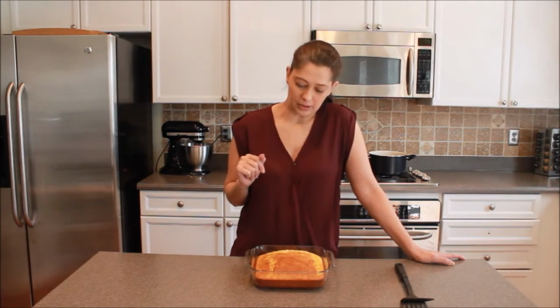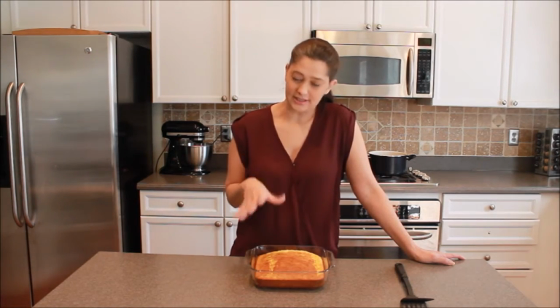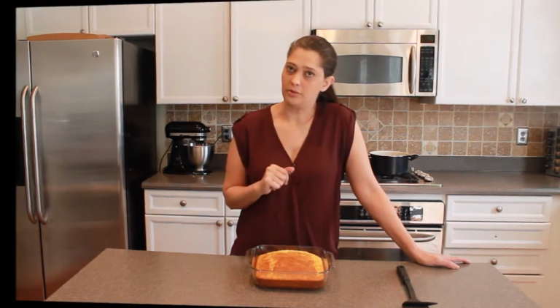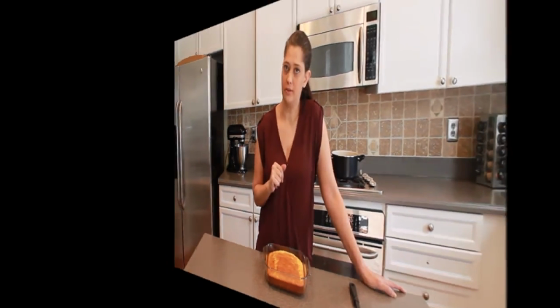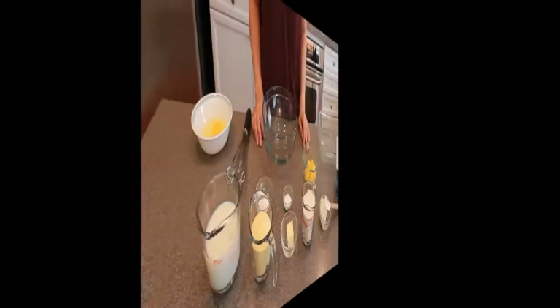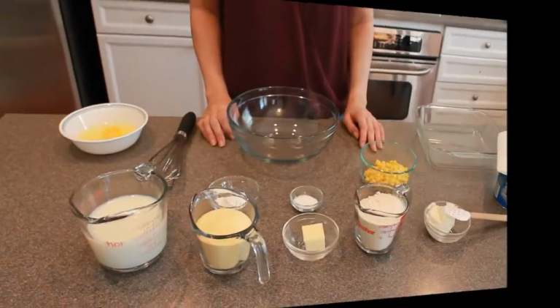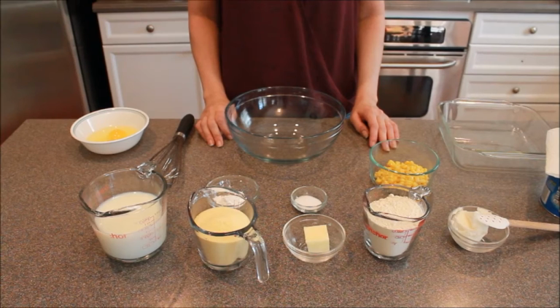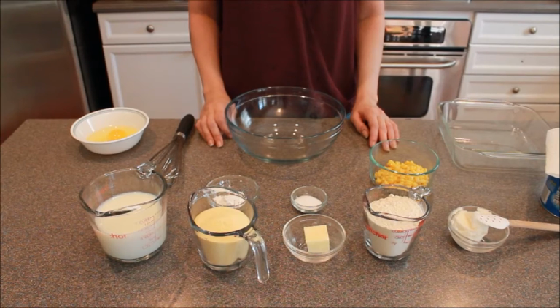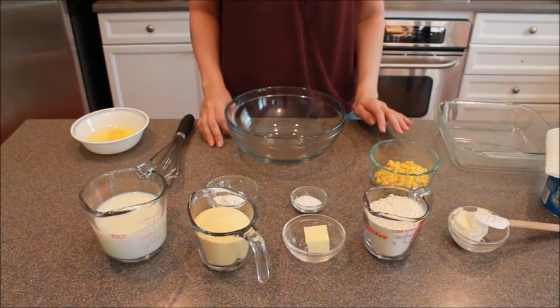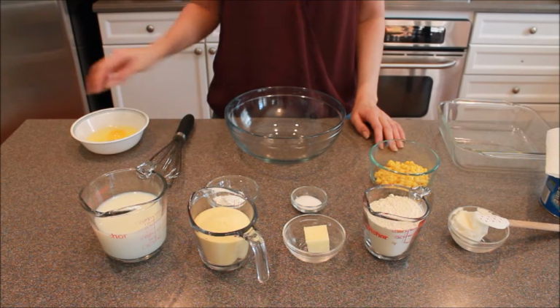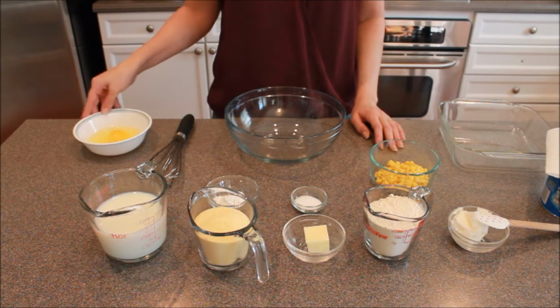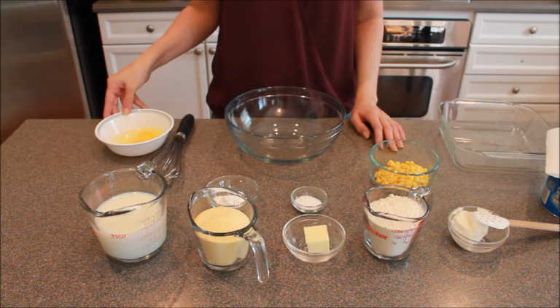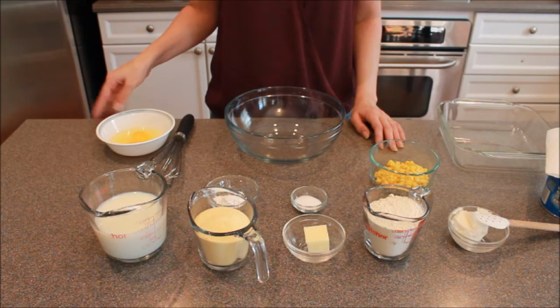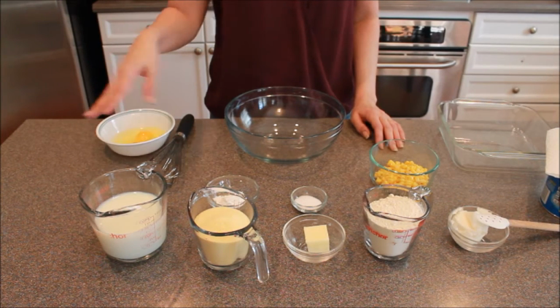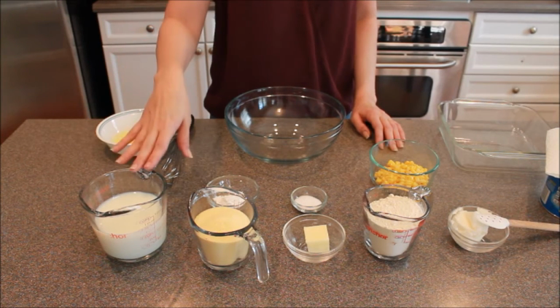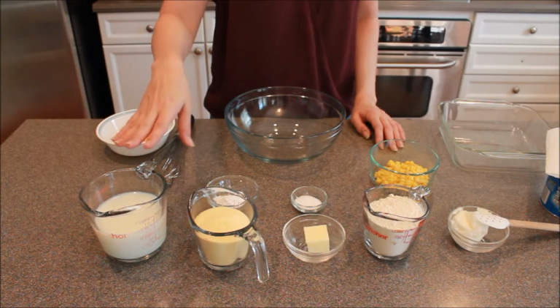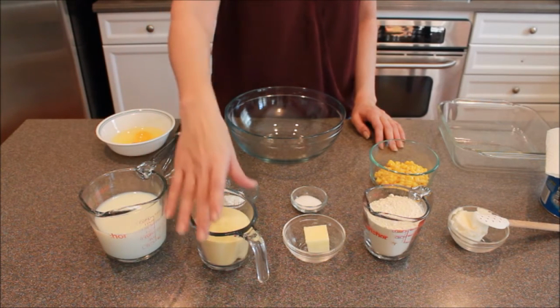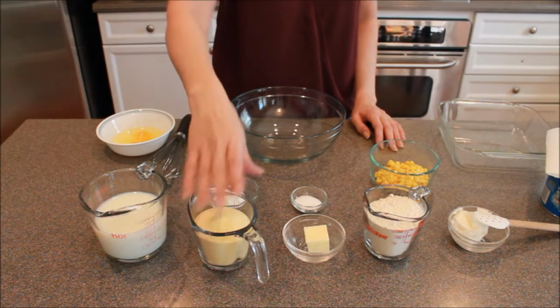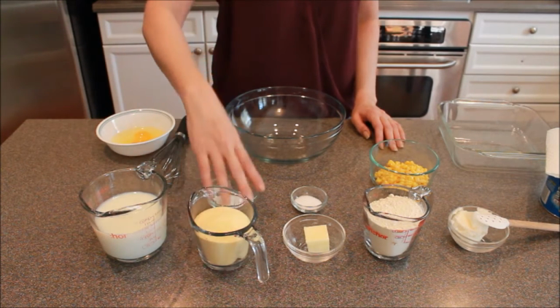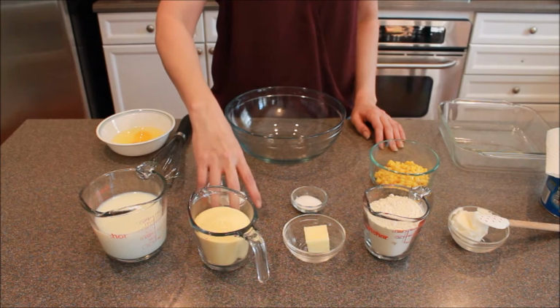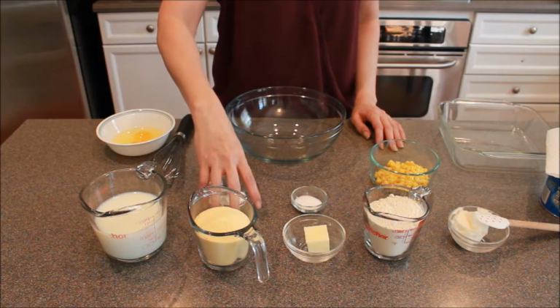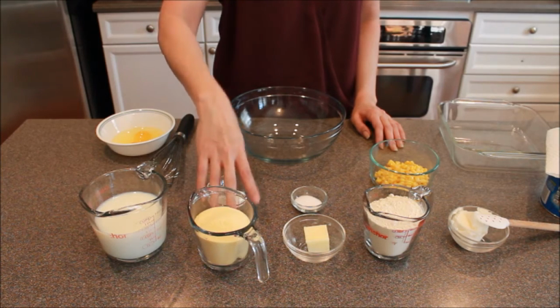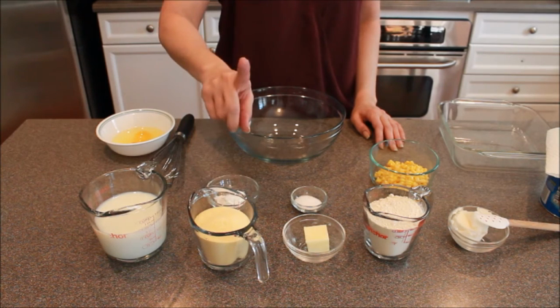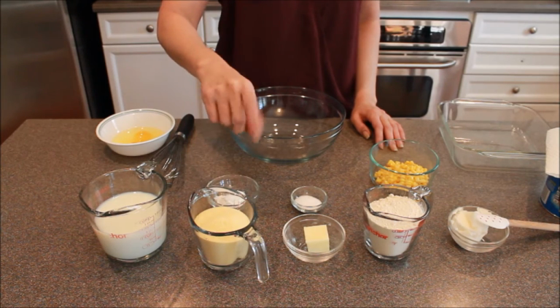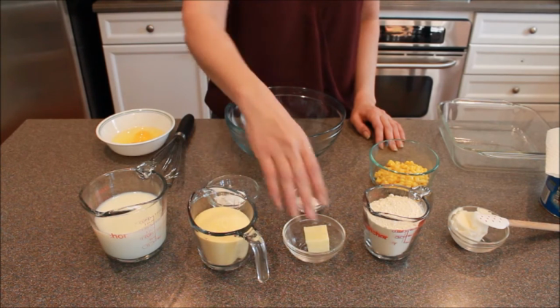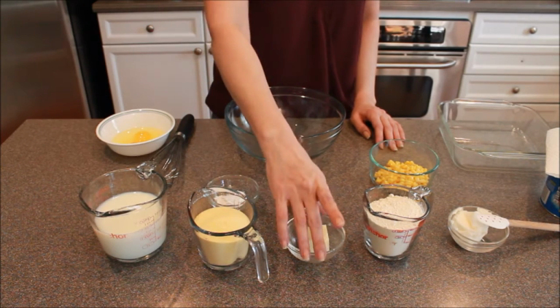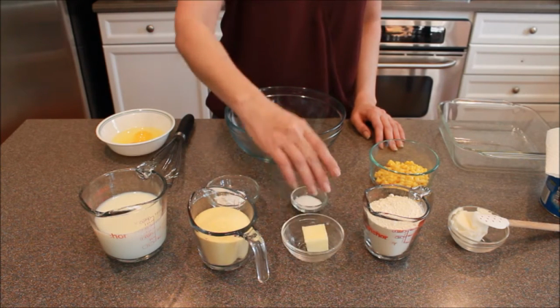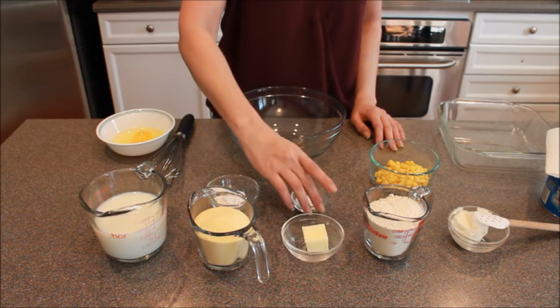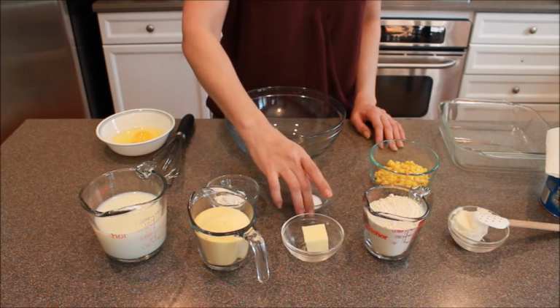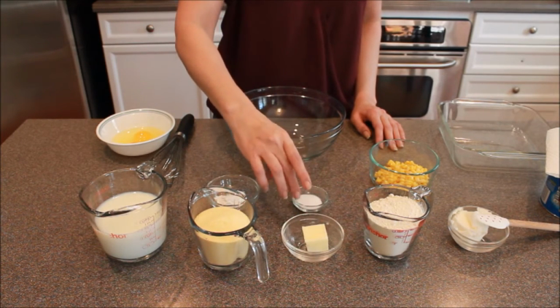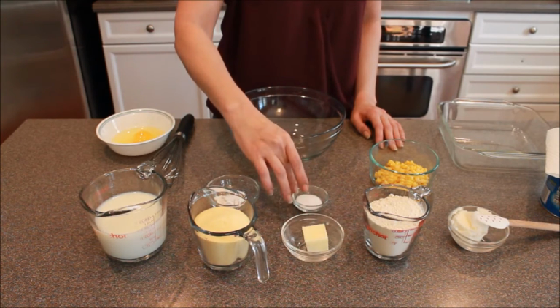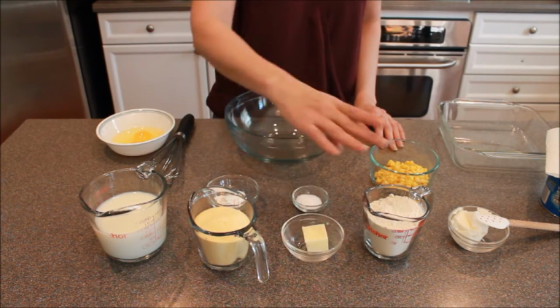Let's see what we need. For this recipe we have two eggs, milk, cornmeal, baking powder — not soda — butter, and a little bit of salt.